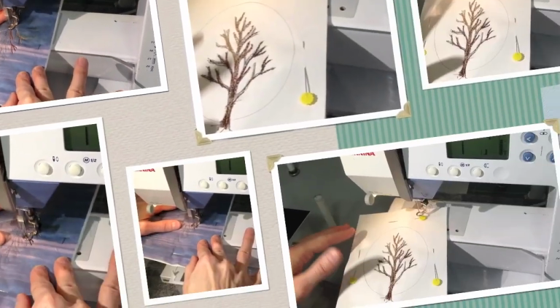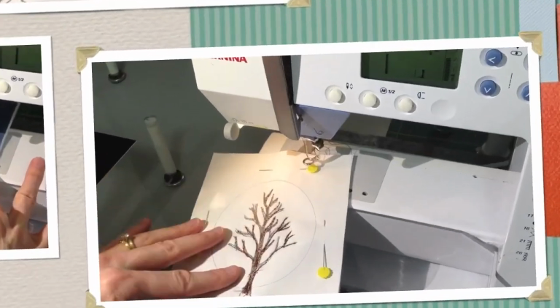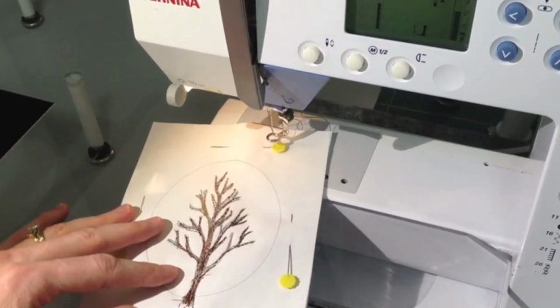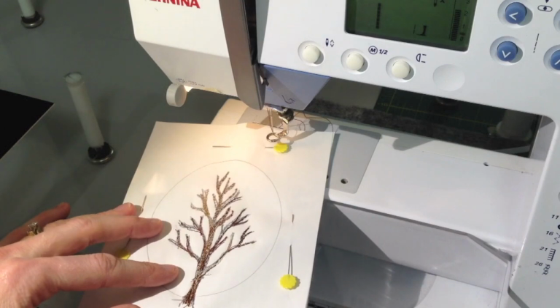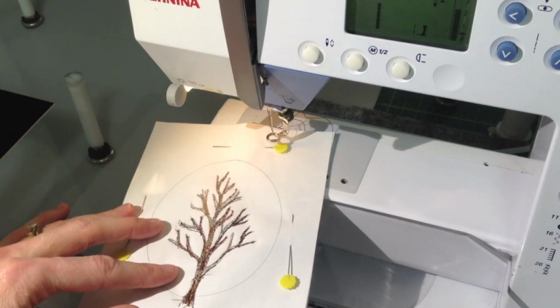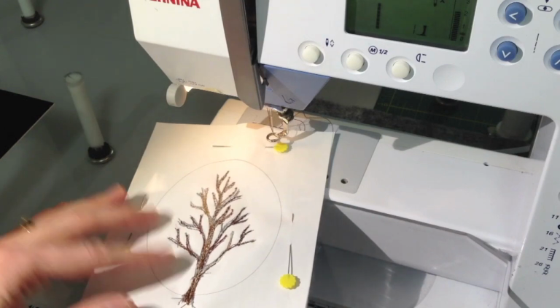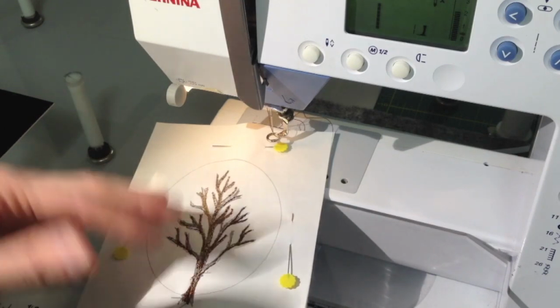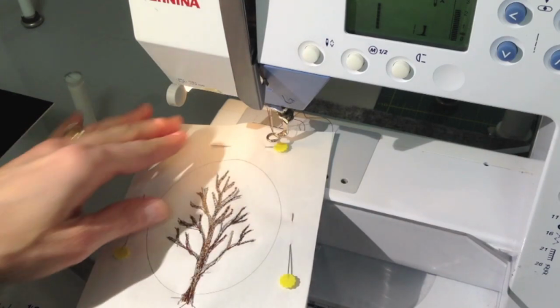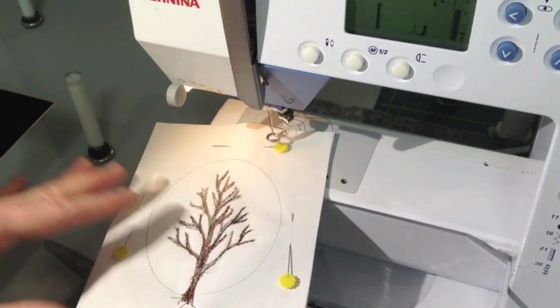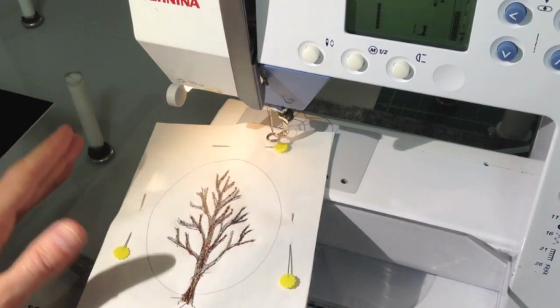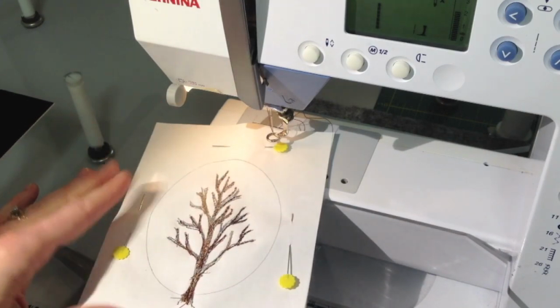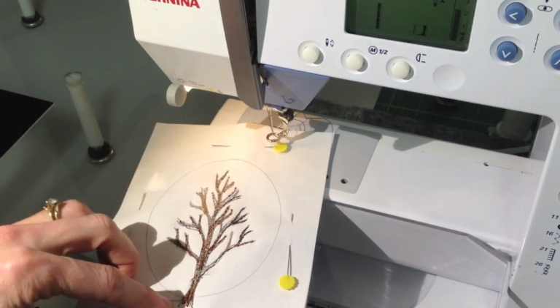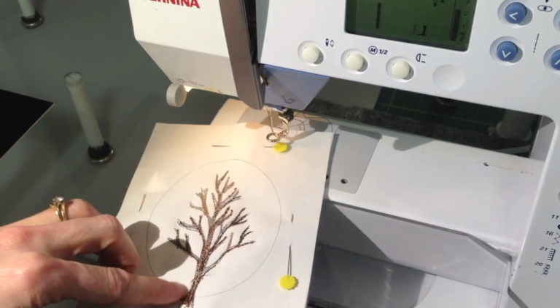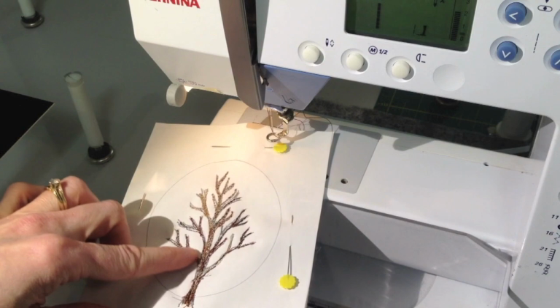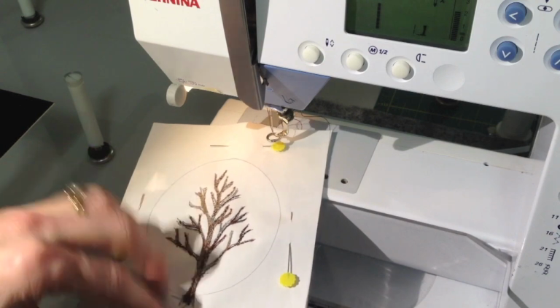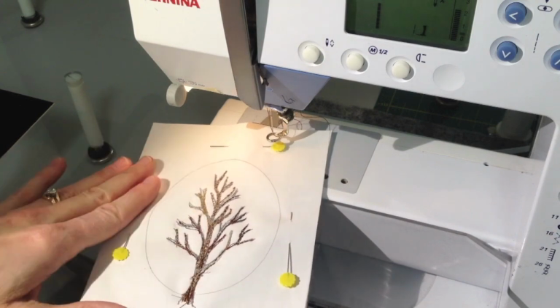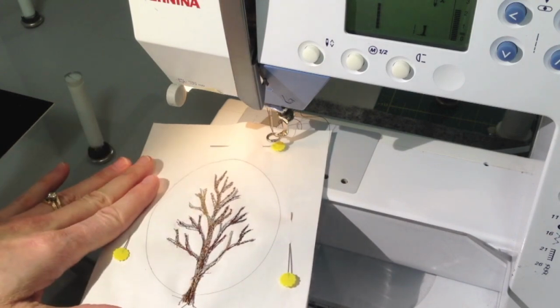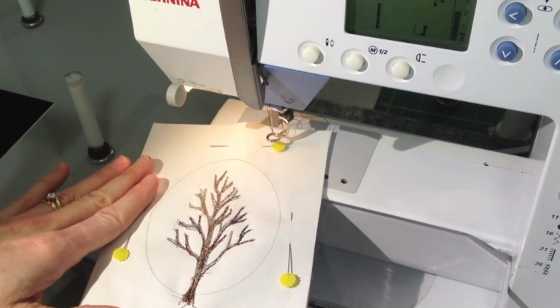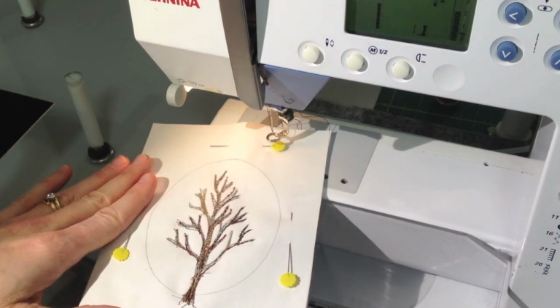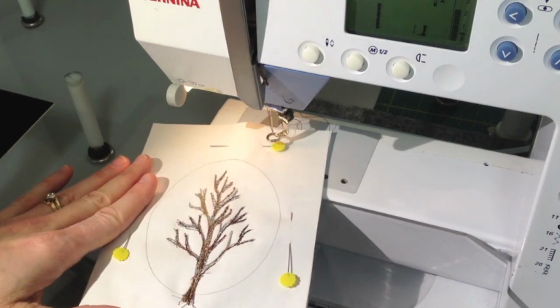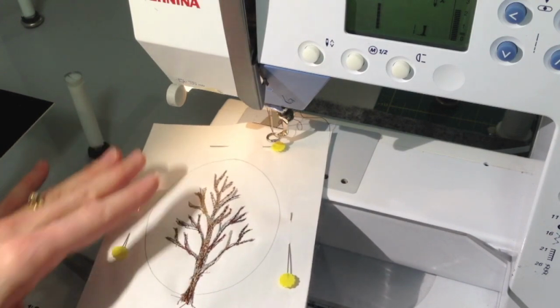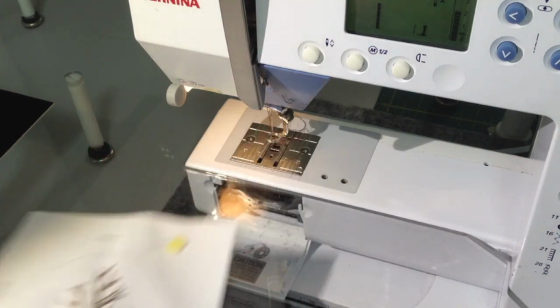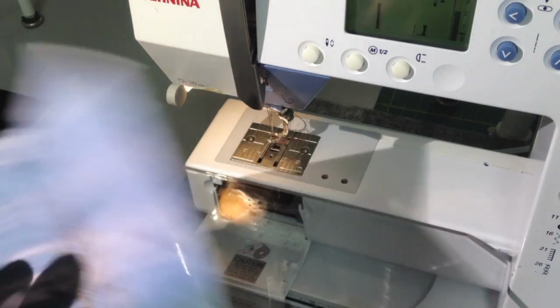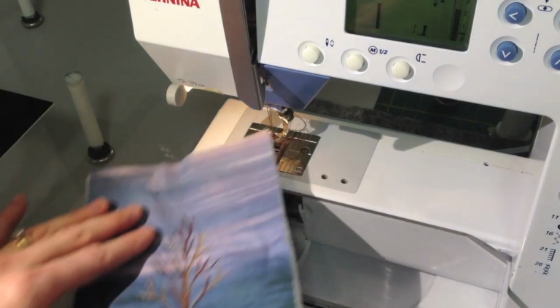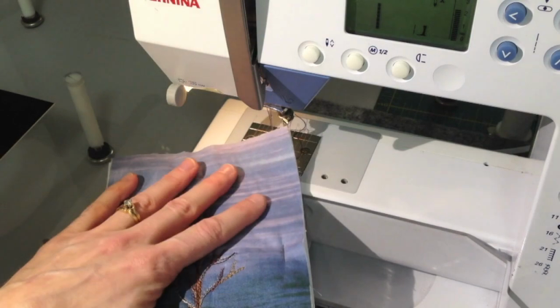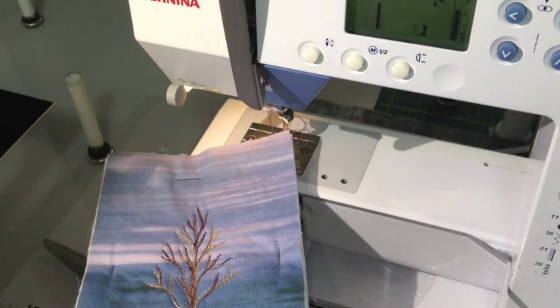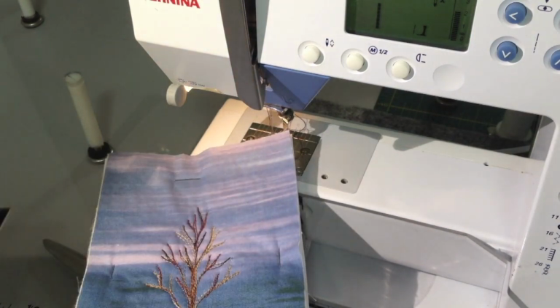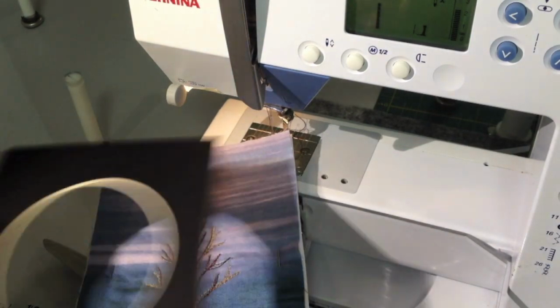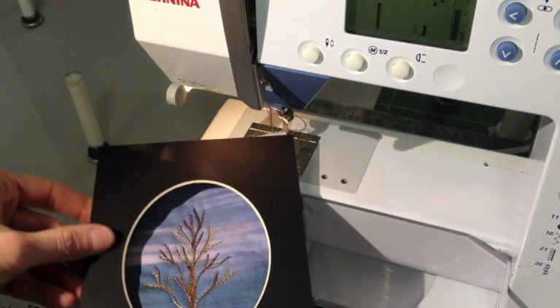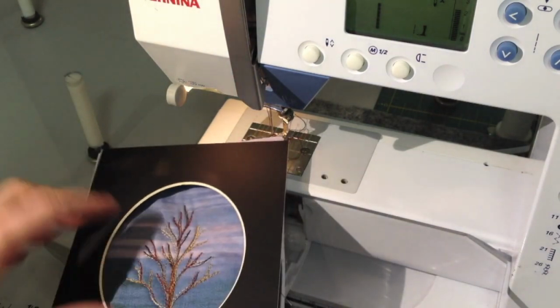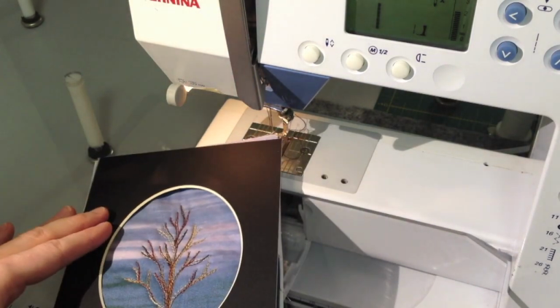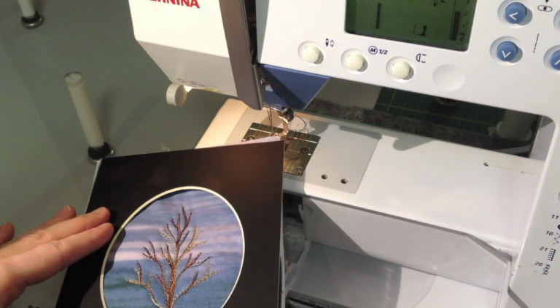If you're planning to put this into a quilt, I would remove the paper by using a thinner tracing paper. You can even just dampen the edges and peel the paper away. But if you're just going to be framing it, you can simply use it as is with the paper behind. Remove the pins and you're ready to go.